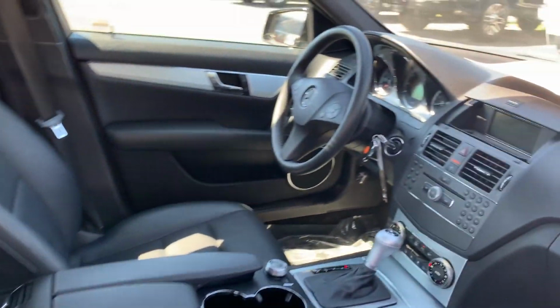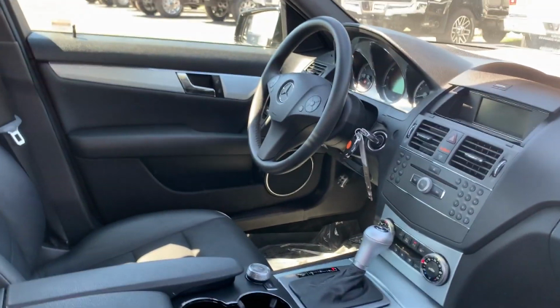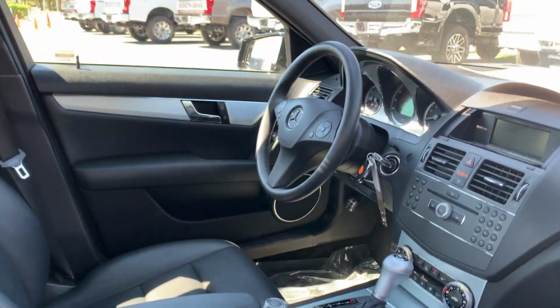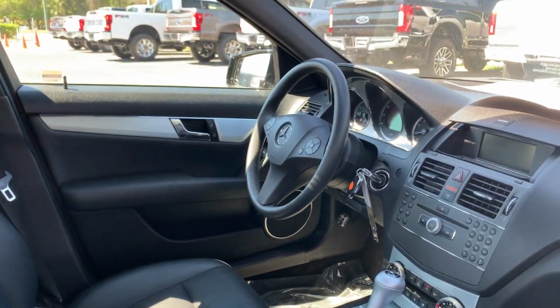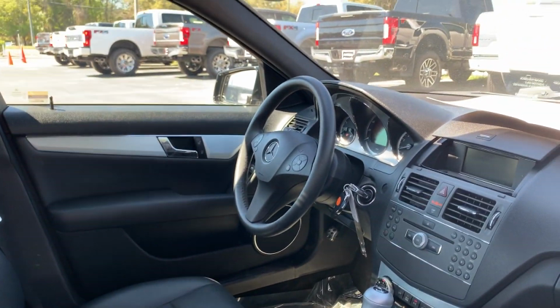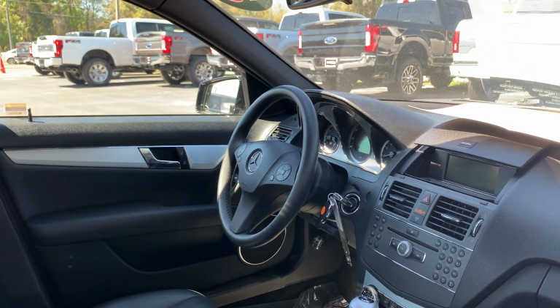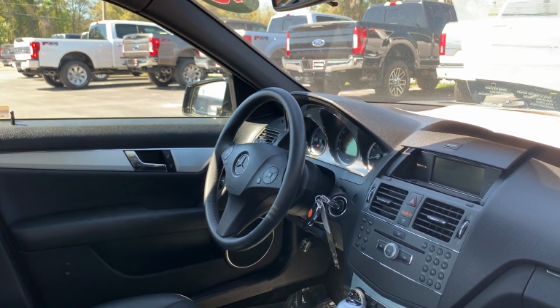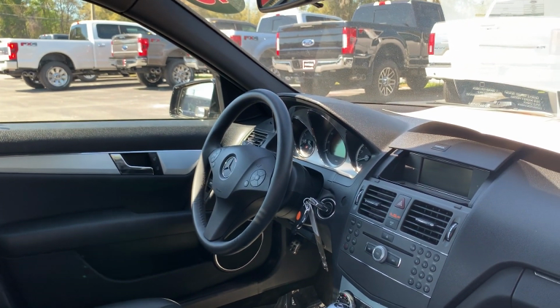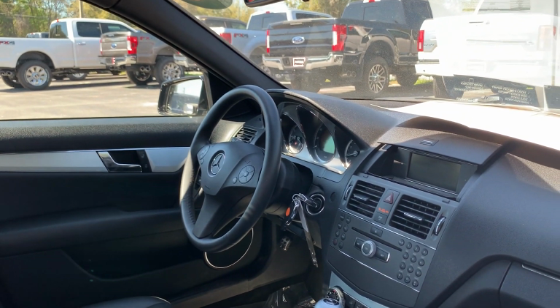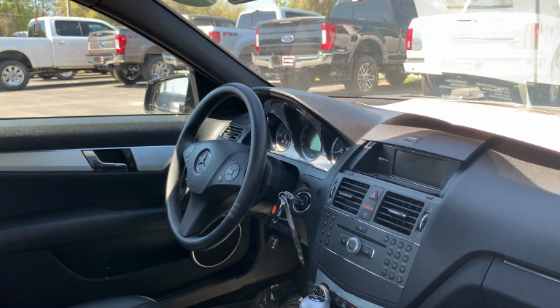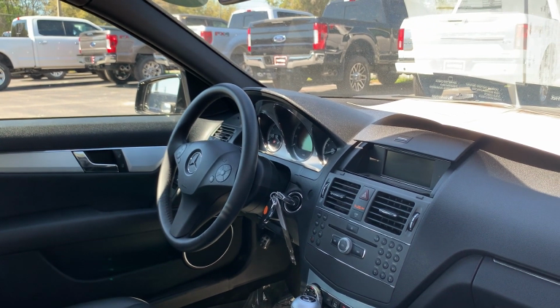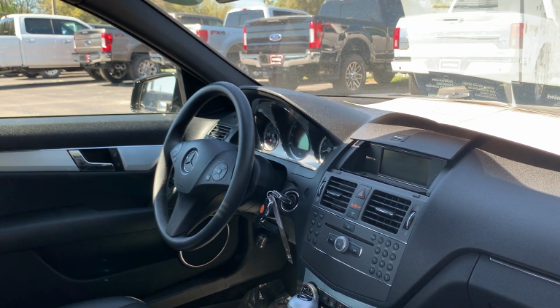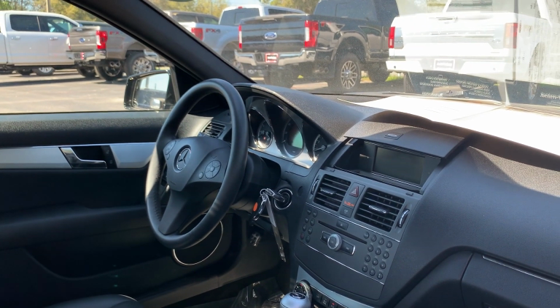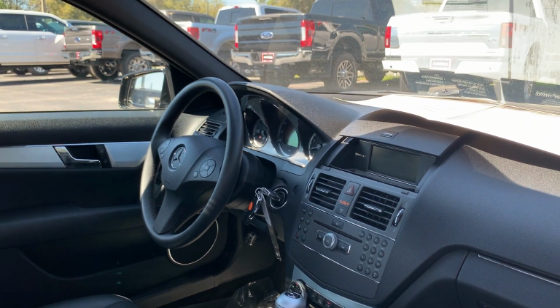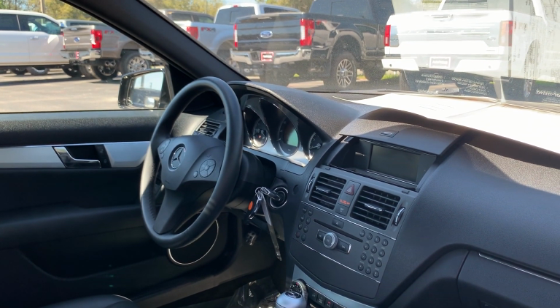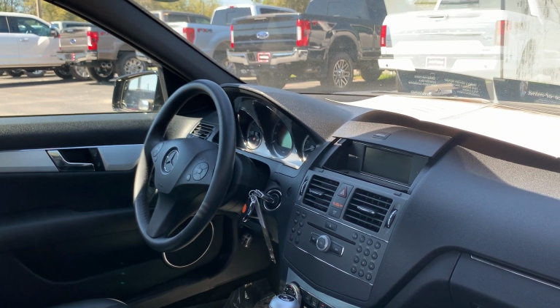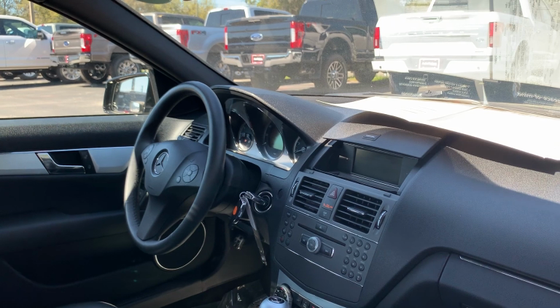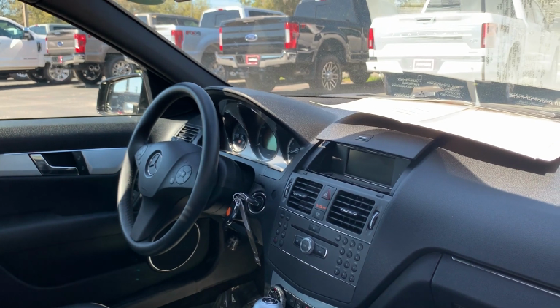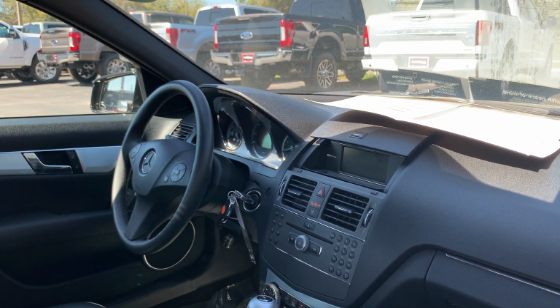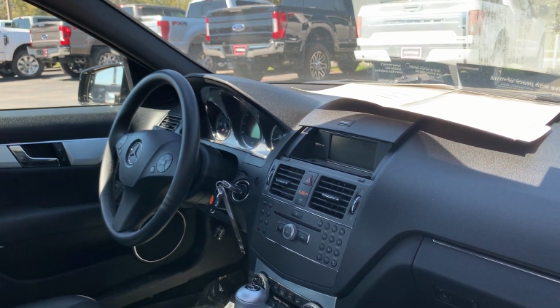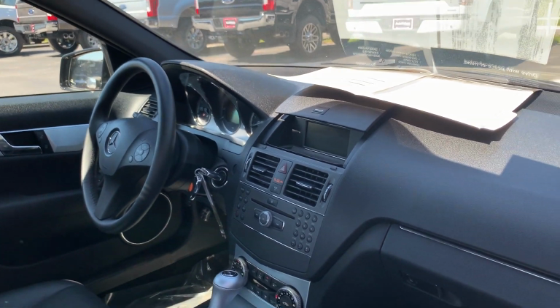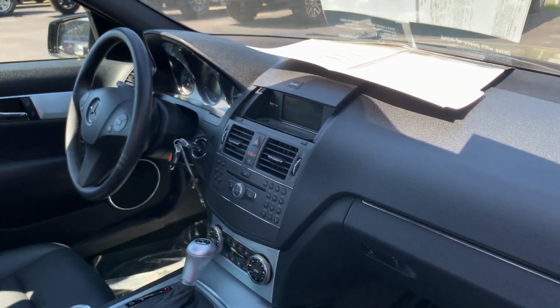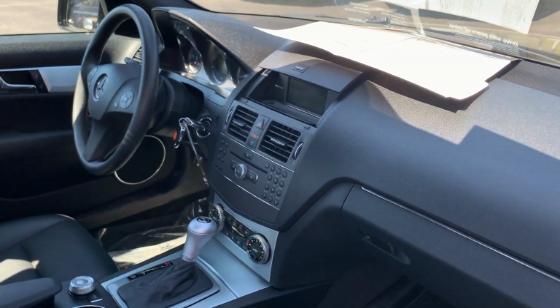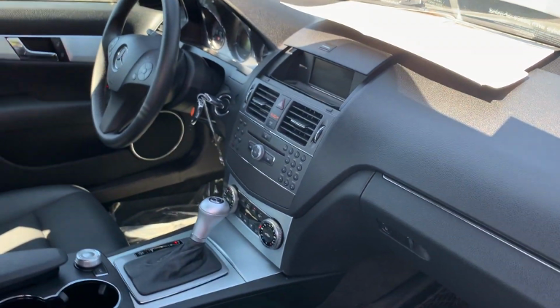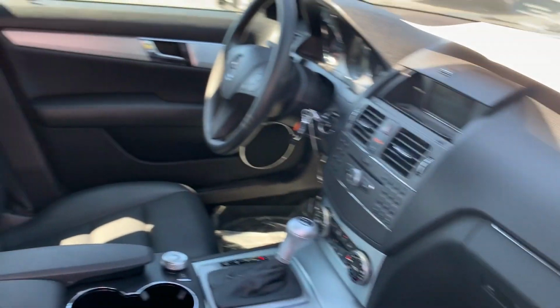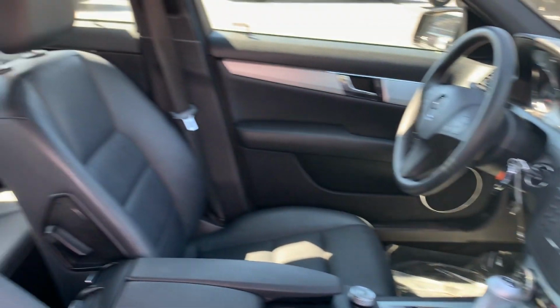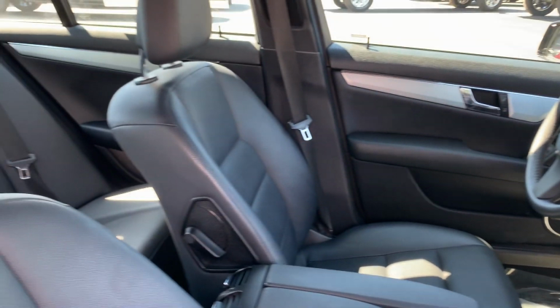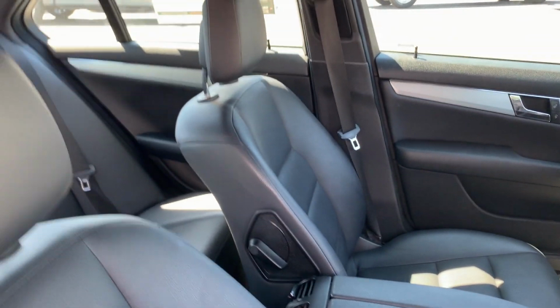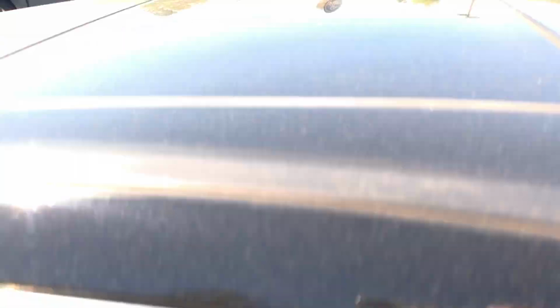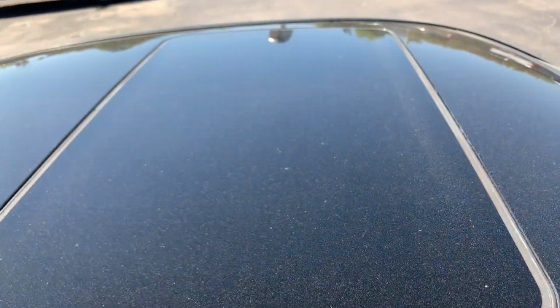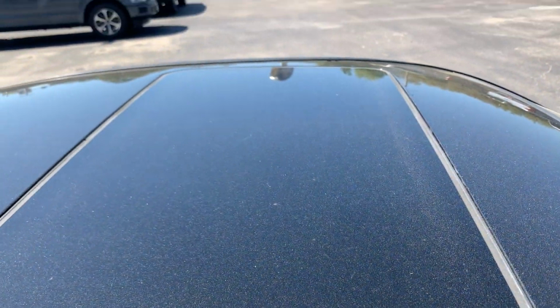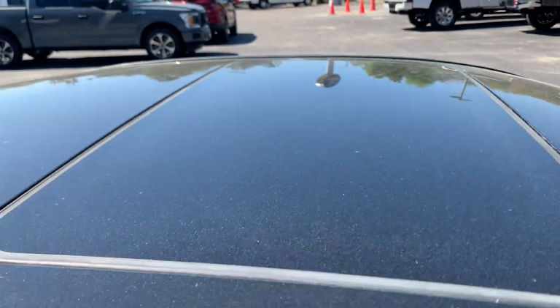Power driver's seat, power windows, power locks, power mirrors, leather-wrapped steering wheel, cruise control, Bluetooth for your cell phone, CD player, automatic transmission, electronic climate control, and power moonroof.